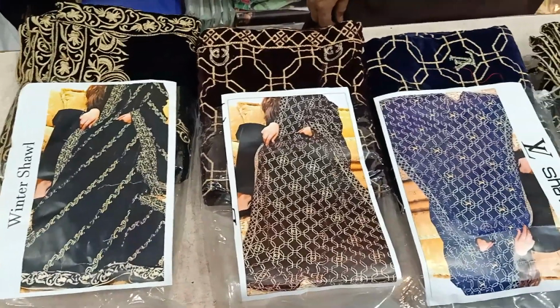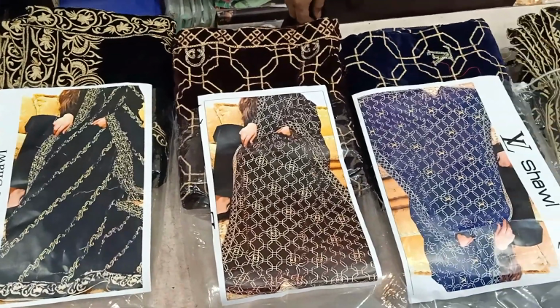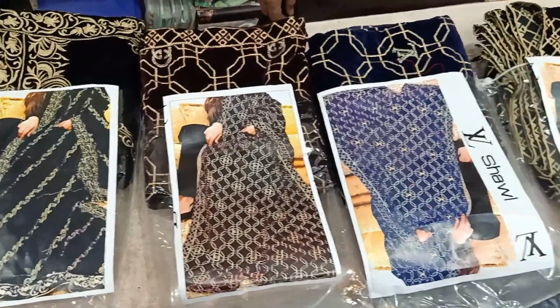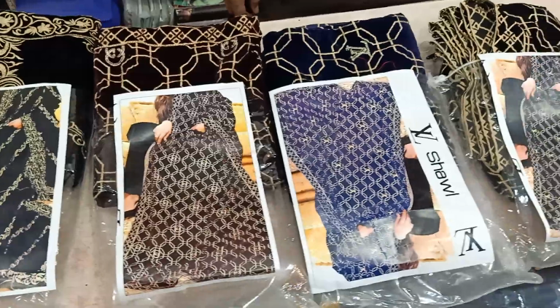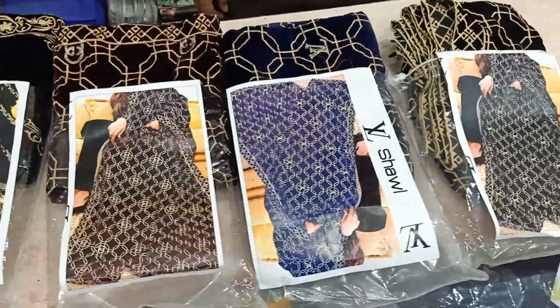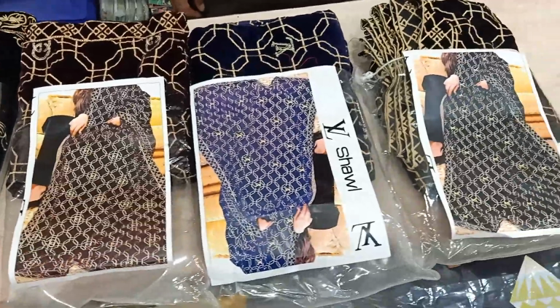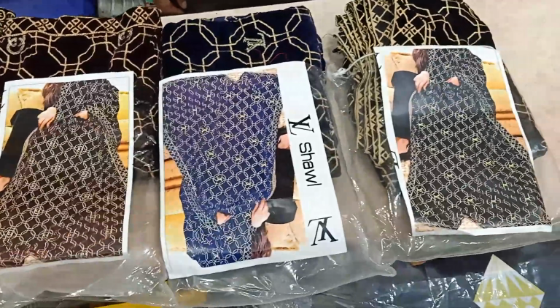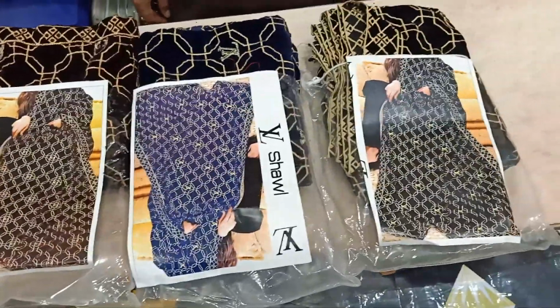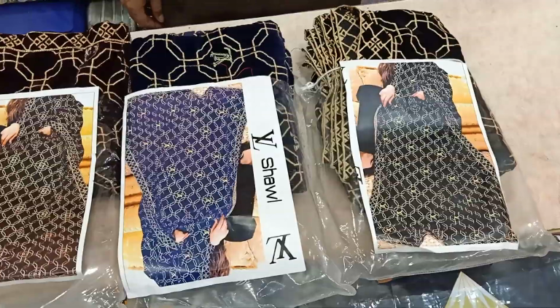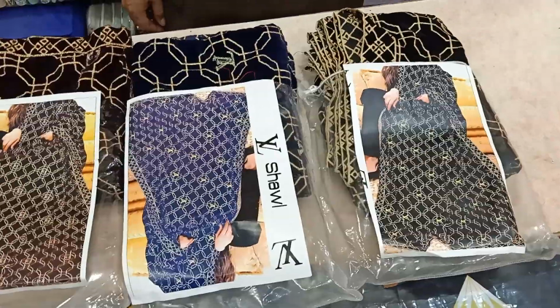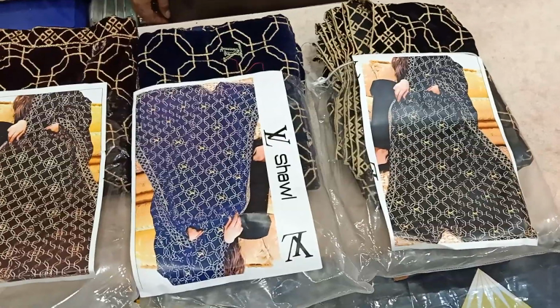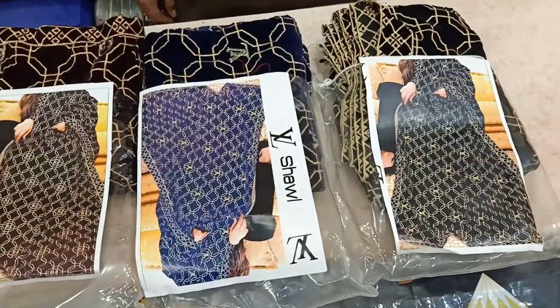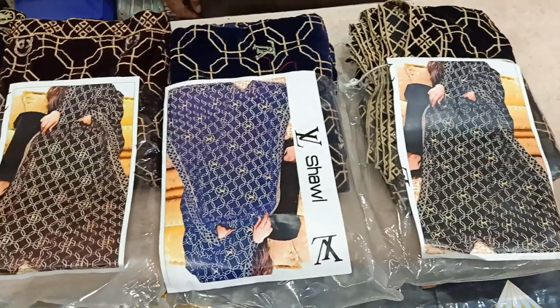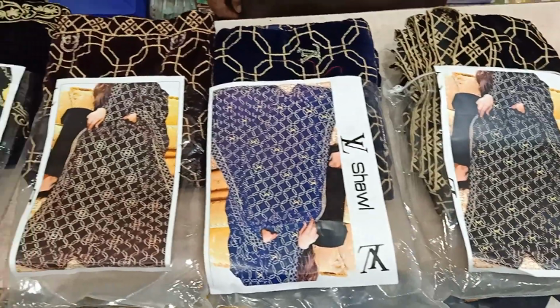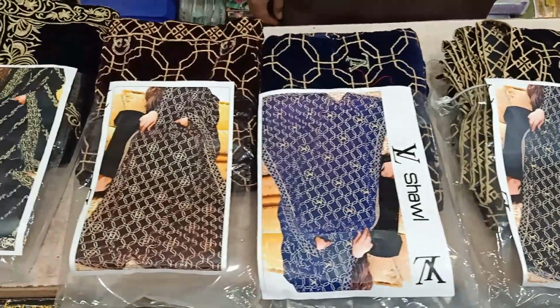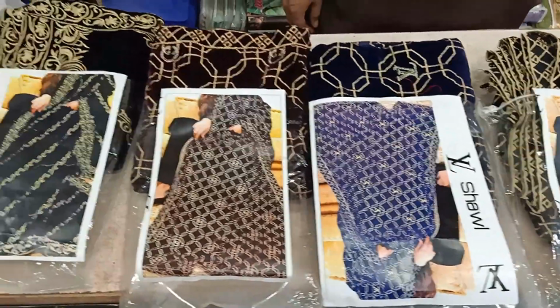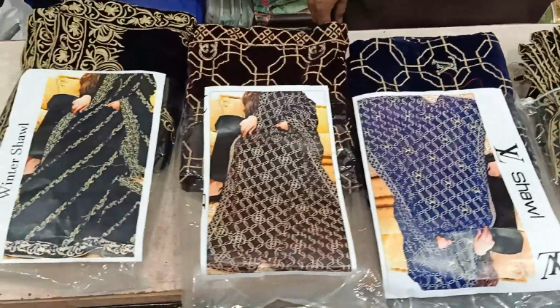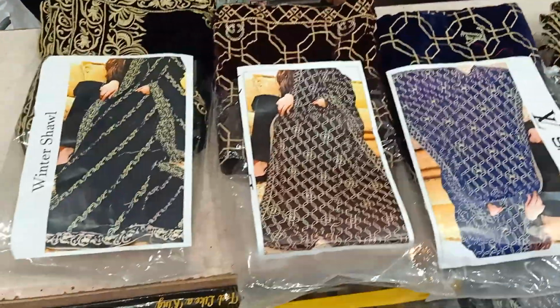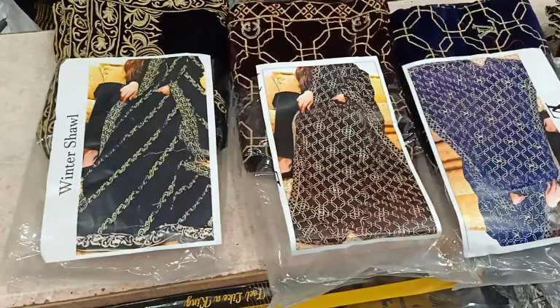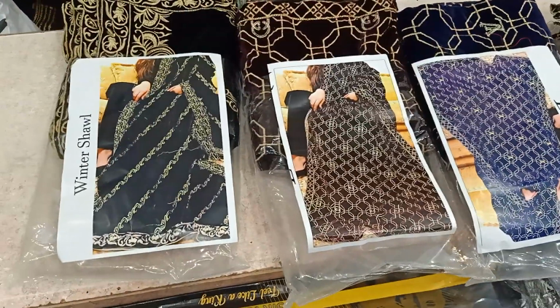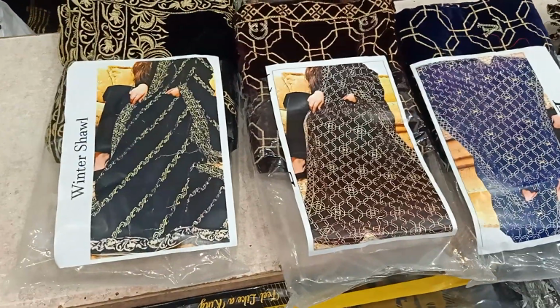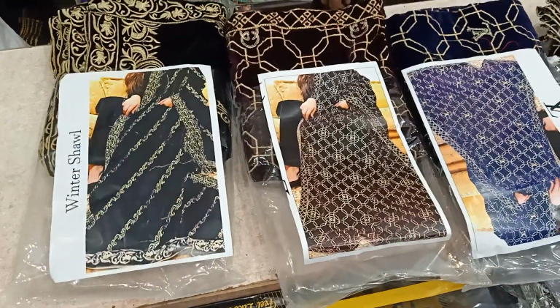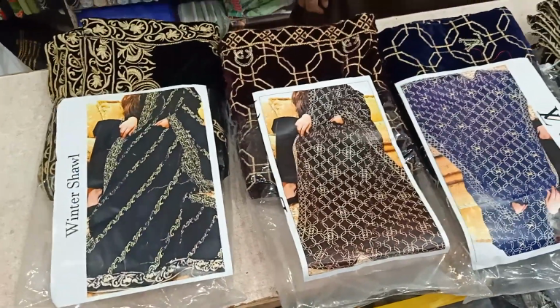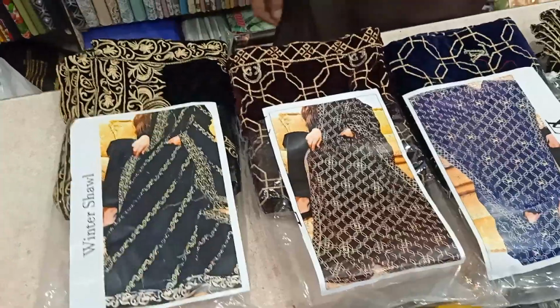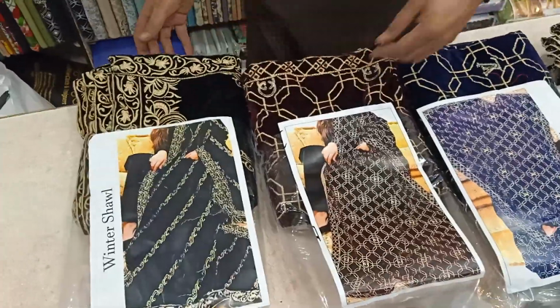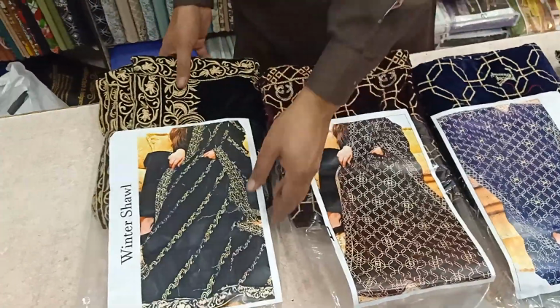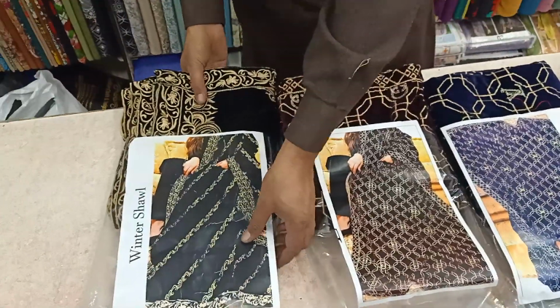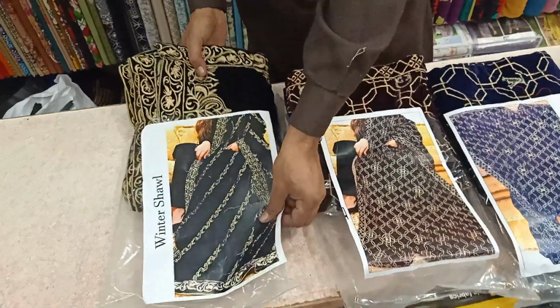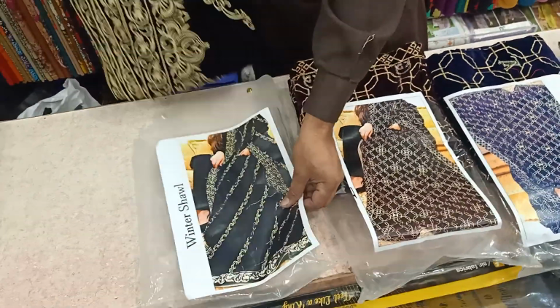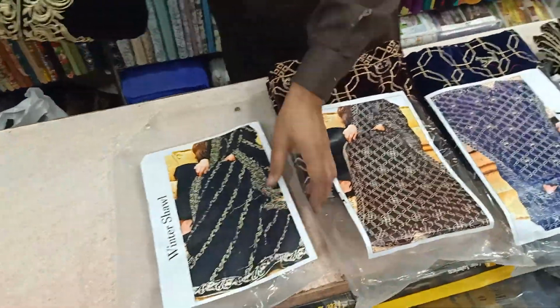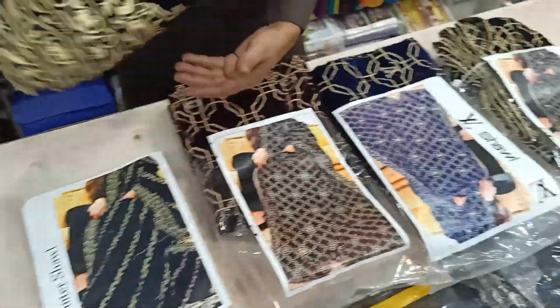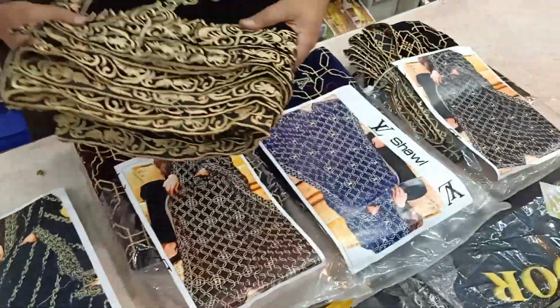We have built a replica design in the winter shawl. After that, we have some other designs. Today we are showing you the opening of this design. This design comes in 4 colors.